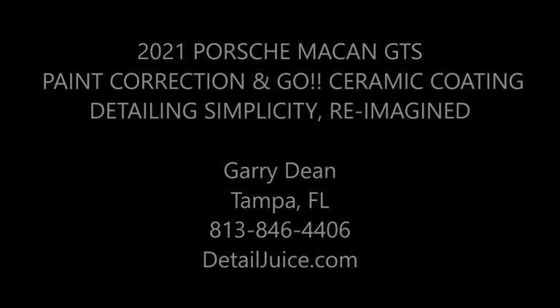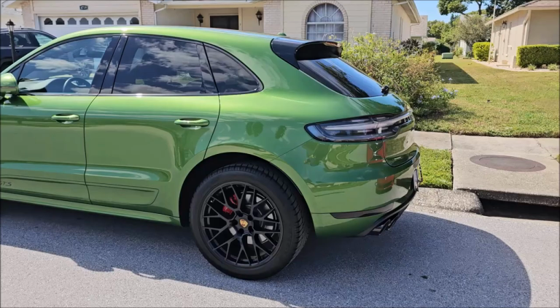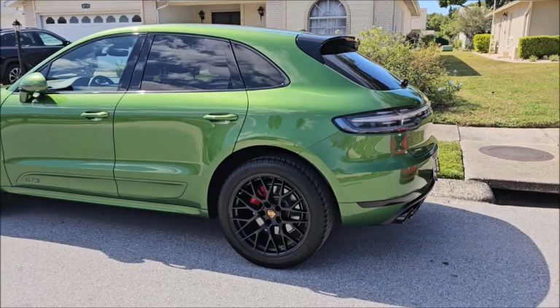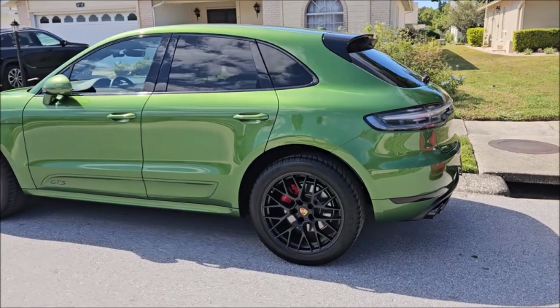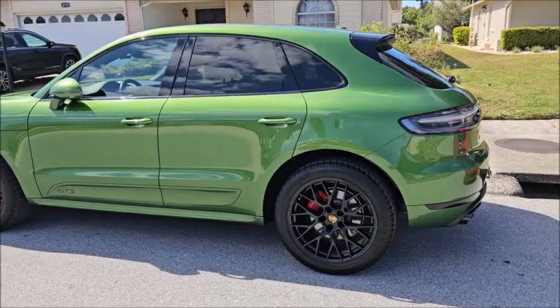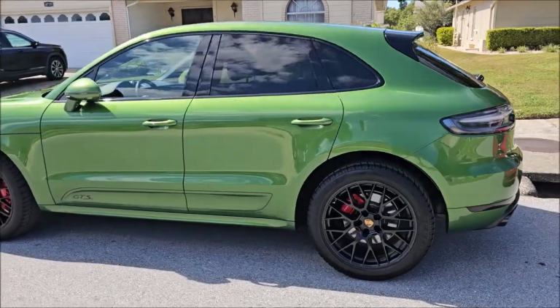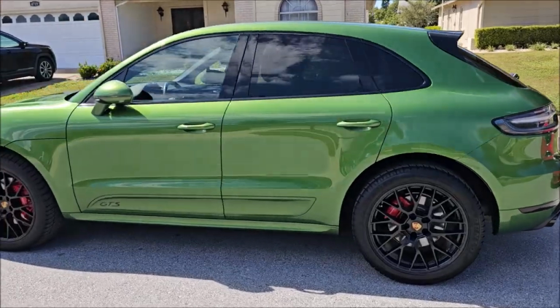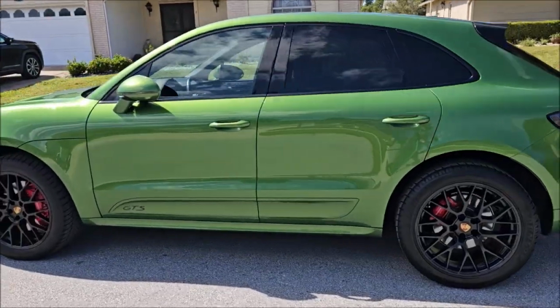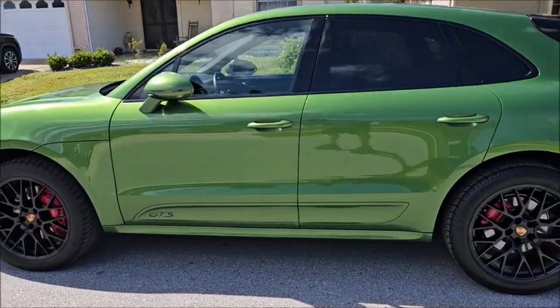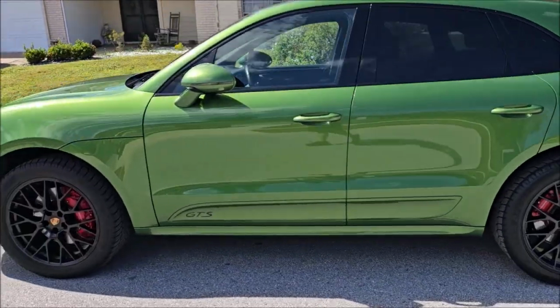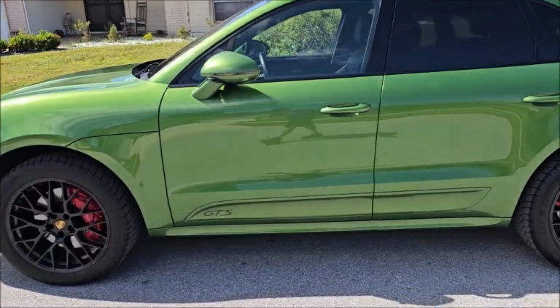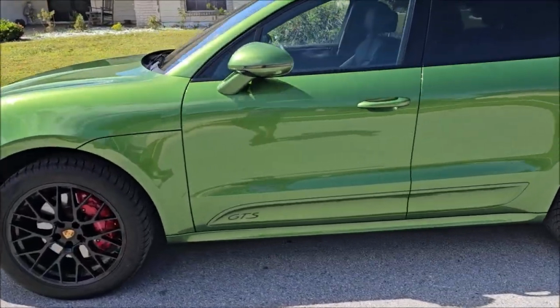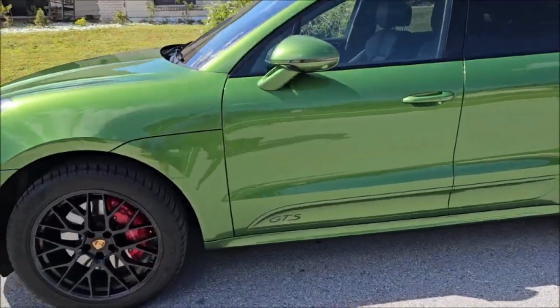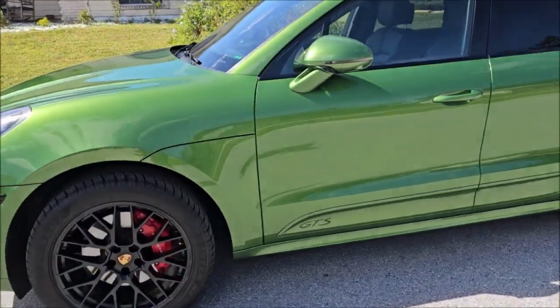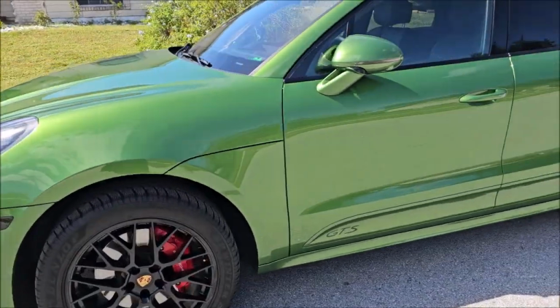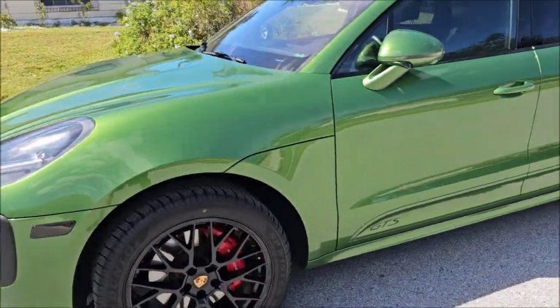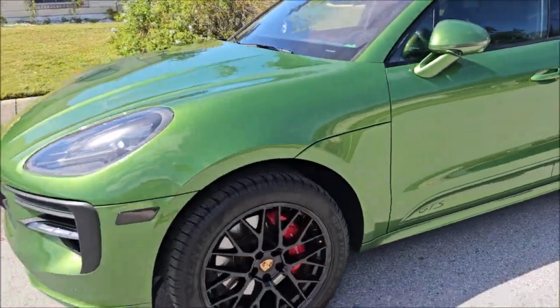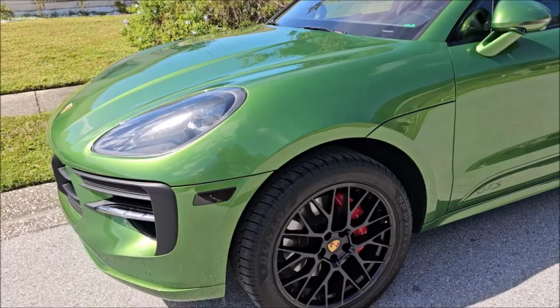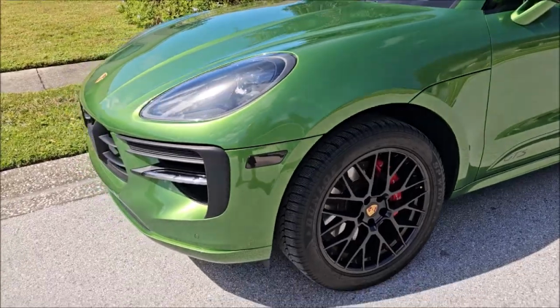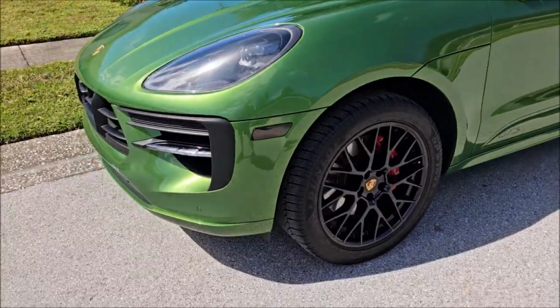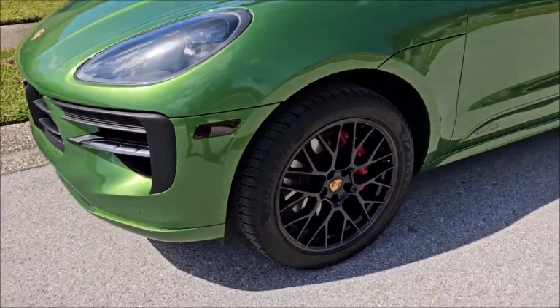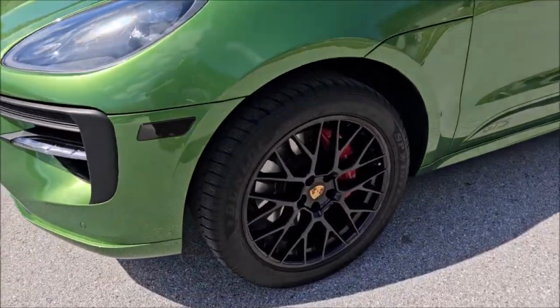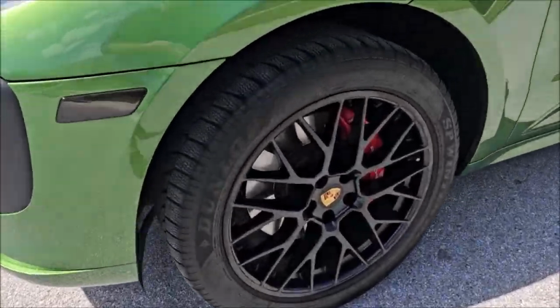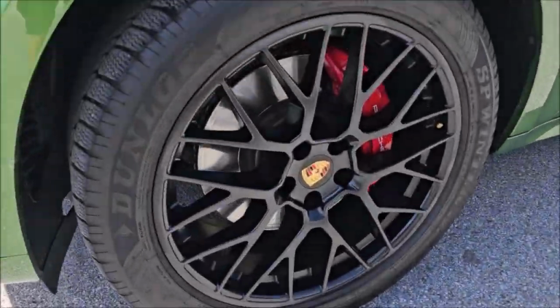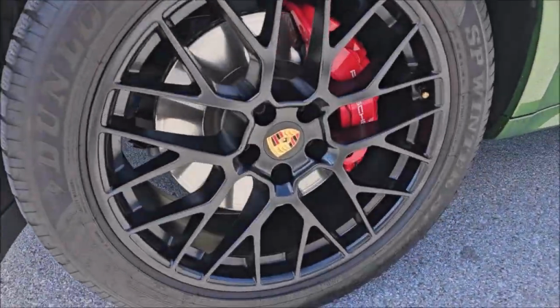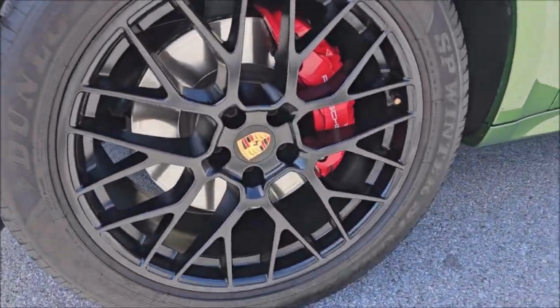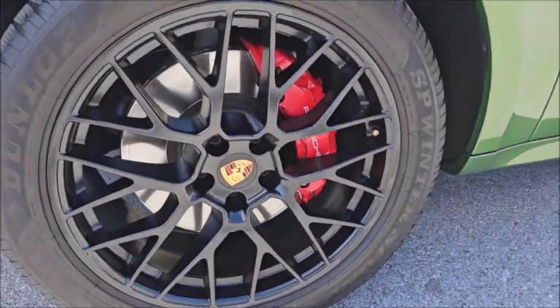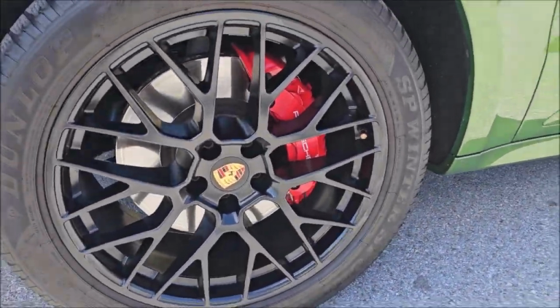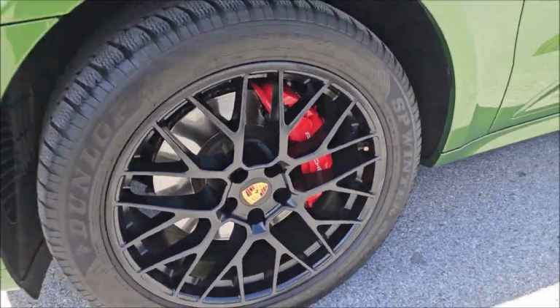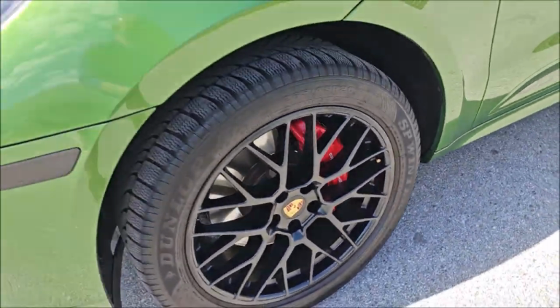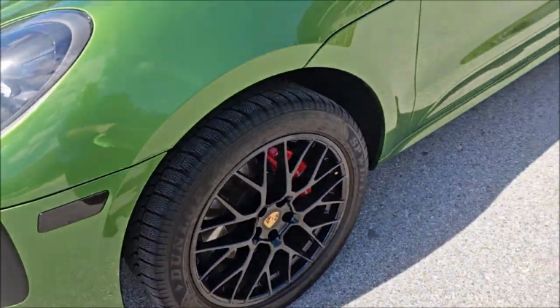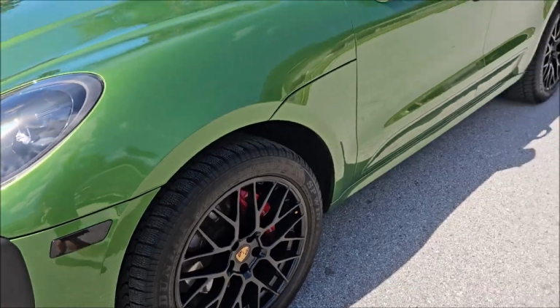Hey guys, it's gonna be a quick video — just a walk around of this beautiful Porsche Macan GTS. Wheels, barrels, calipers, everything ceramic coated.